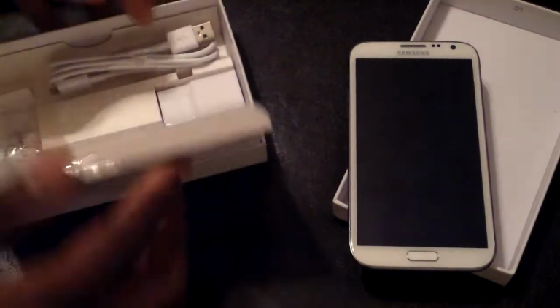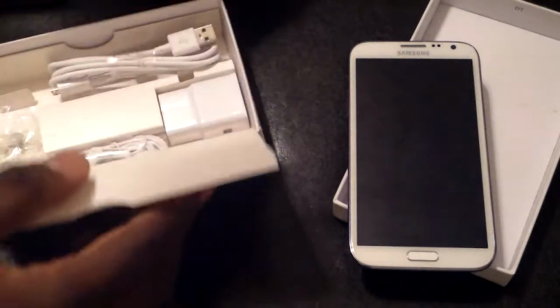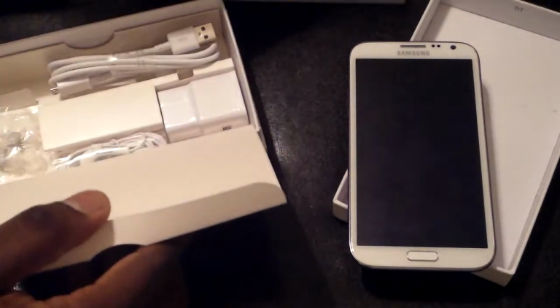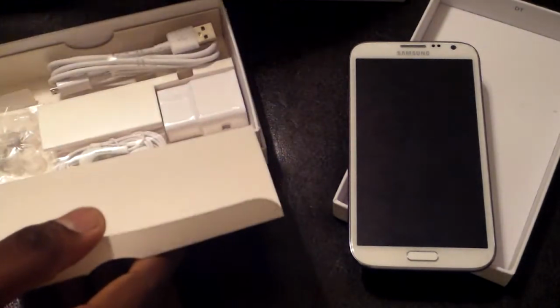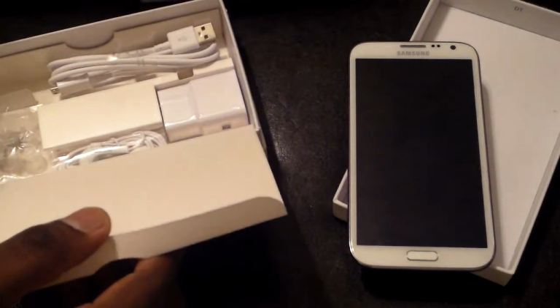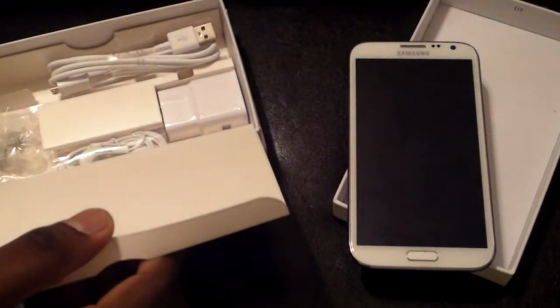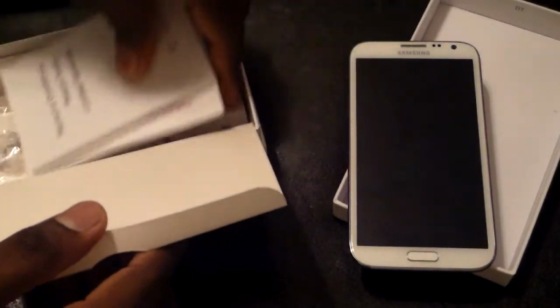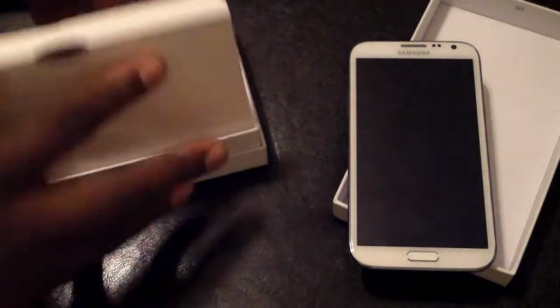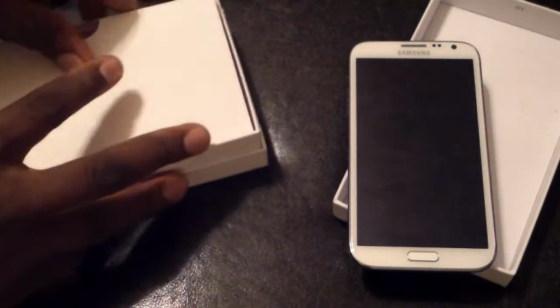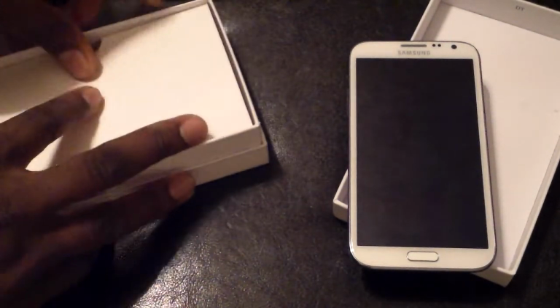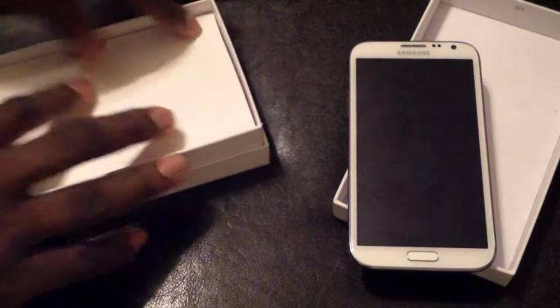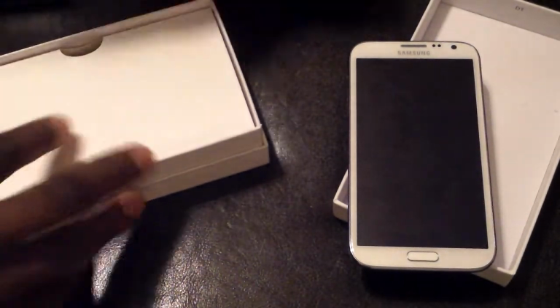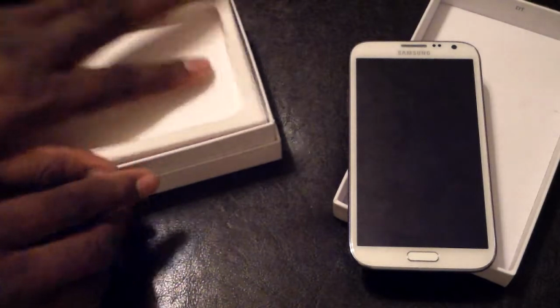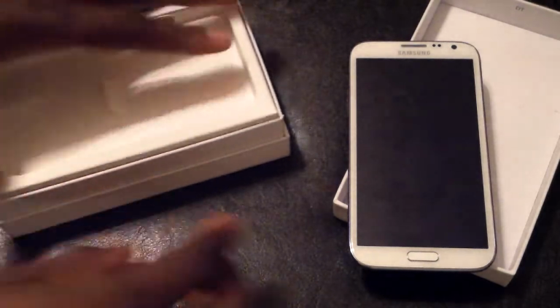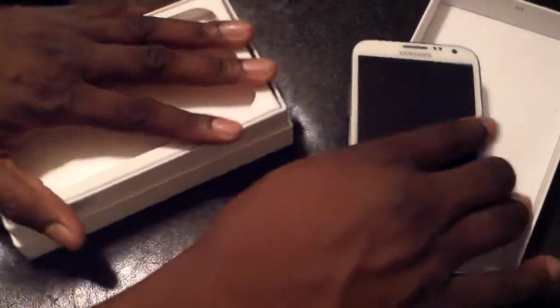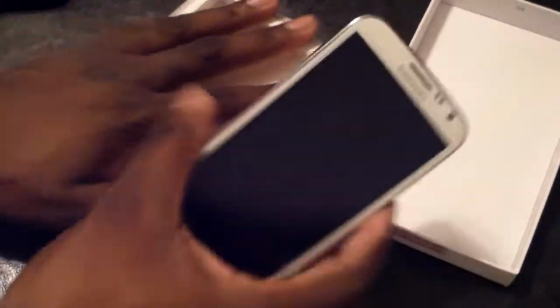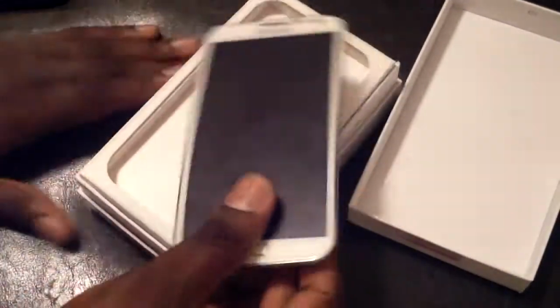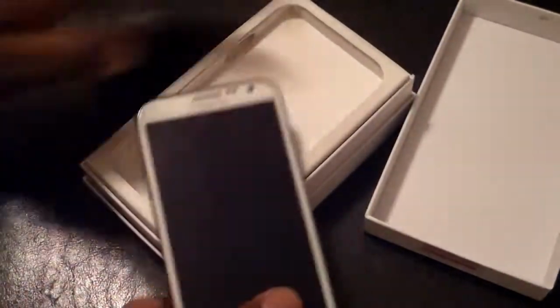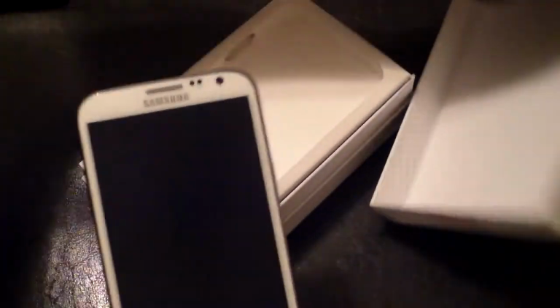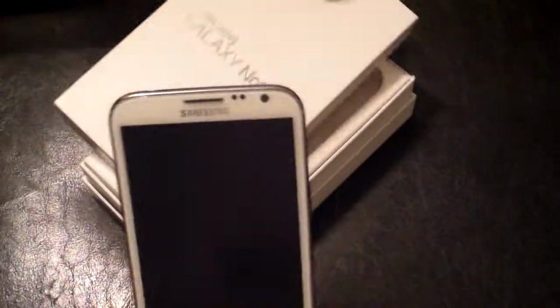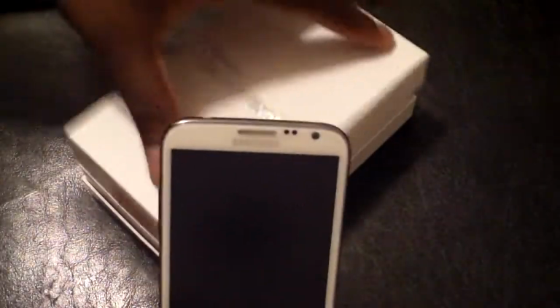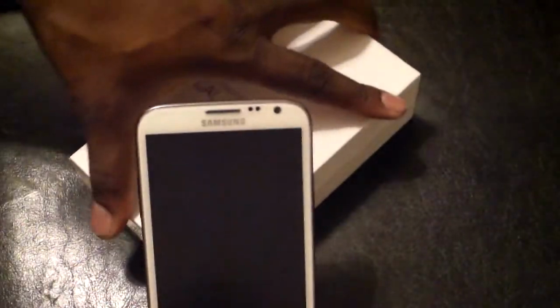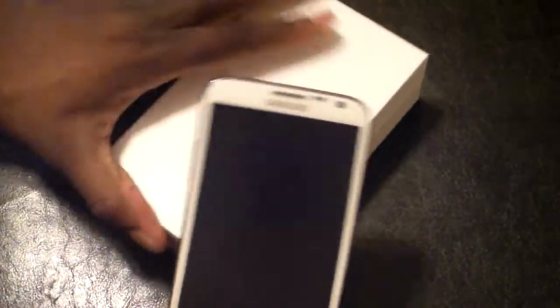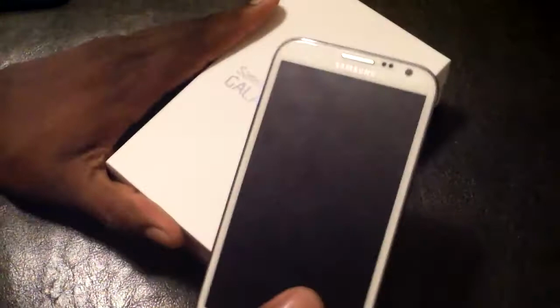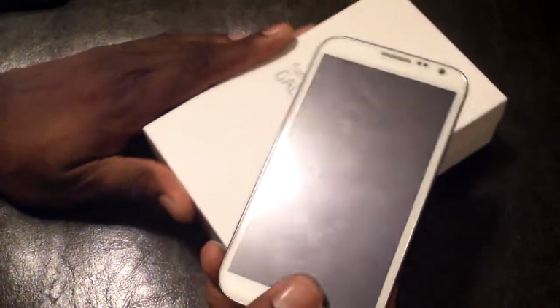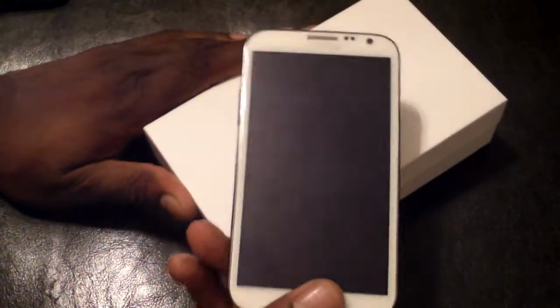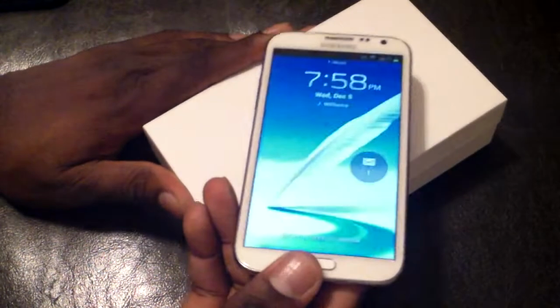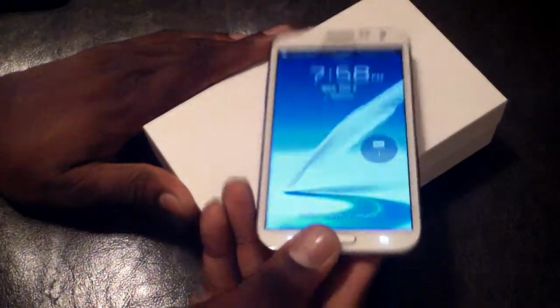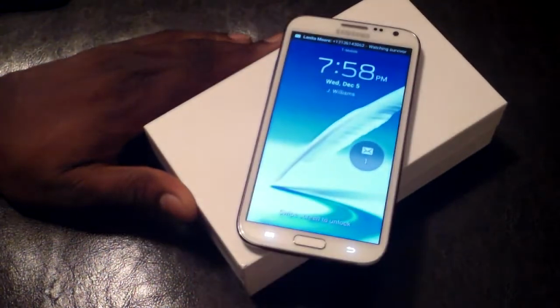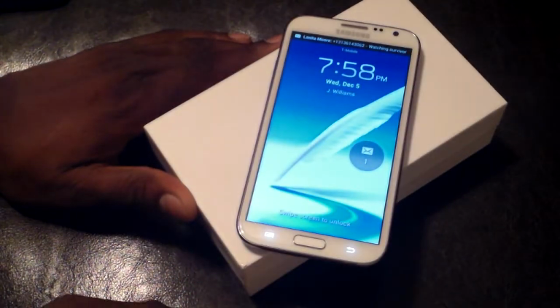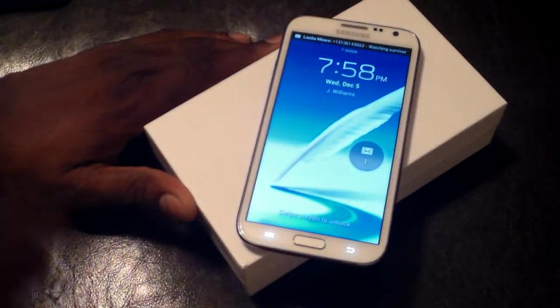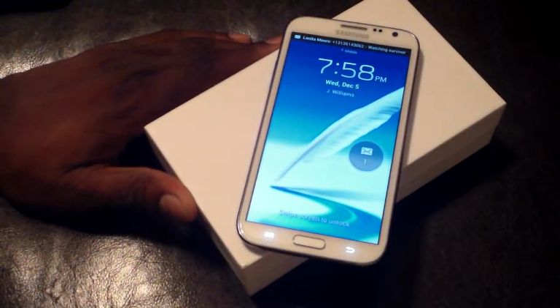So that's the unboxing of the white Samsung Galaxy Note 2 on T-Mobile. I don't really need to do a full review since I've already done some reviews on this. I'll see you guys in the next video — take care.